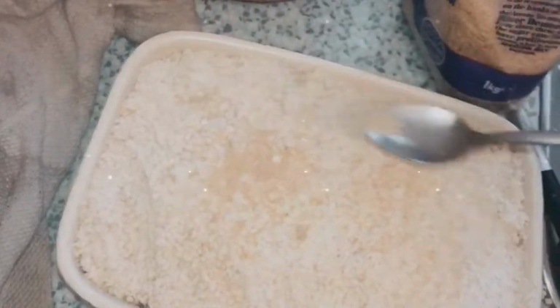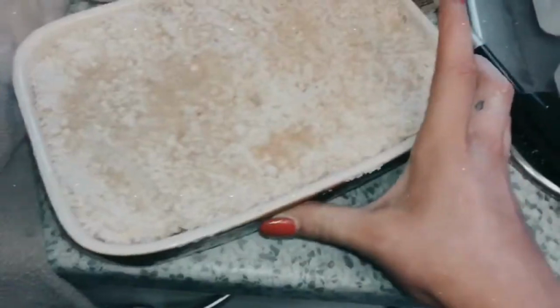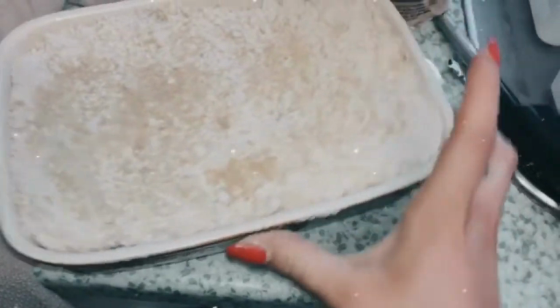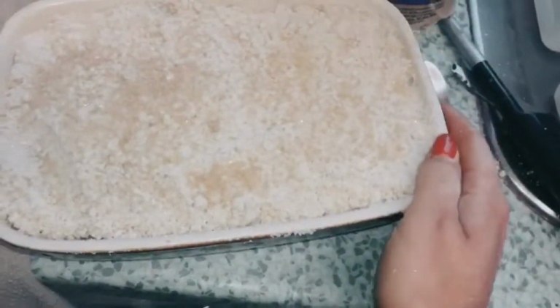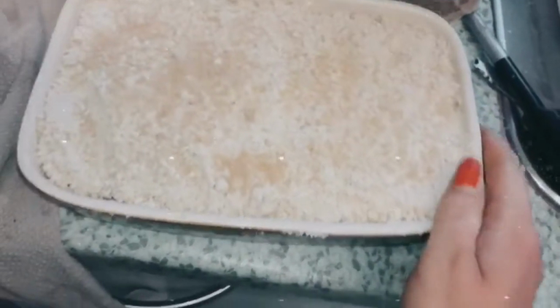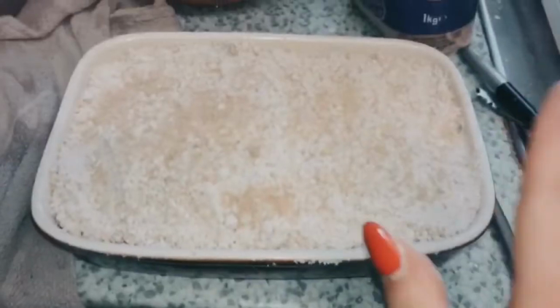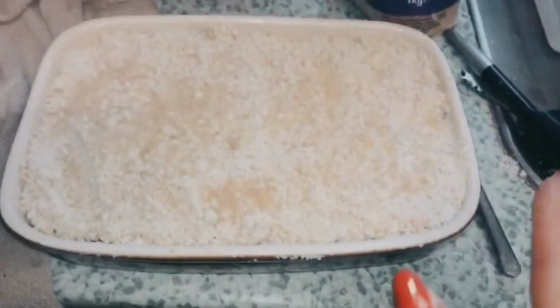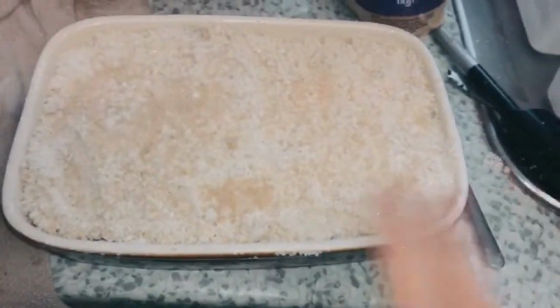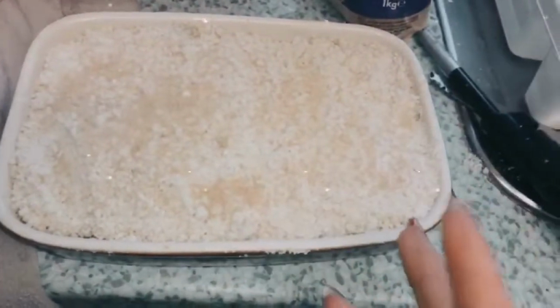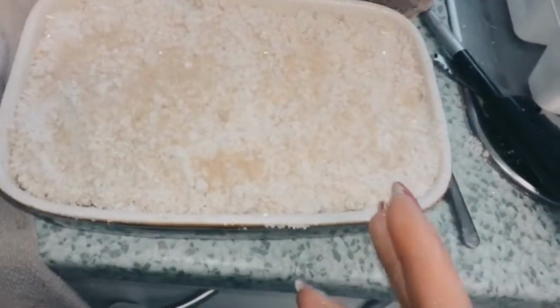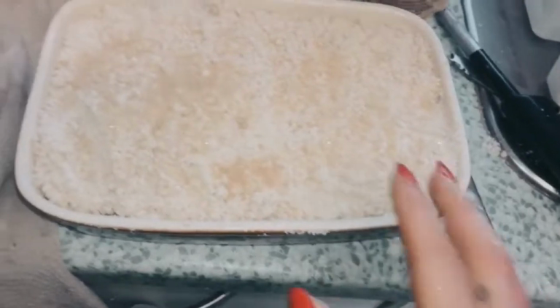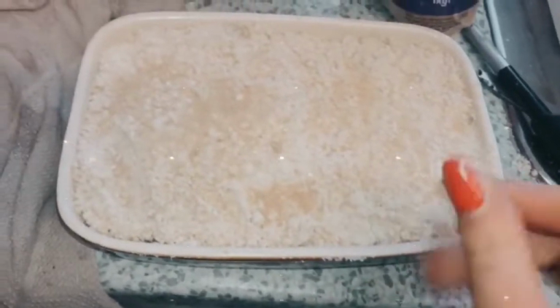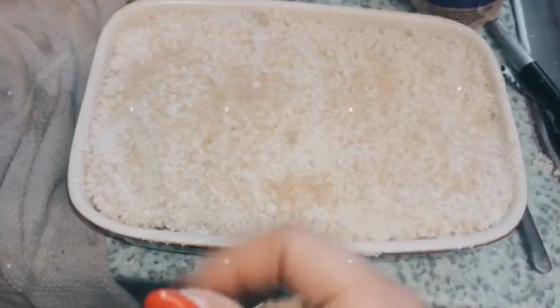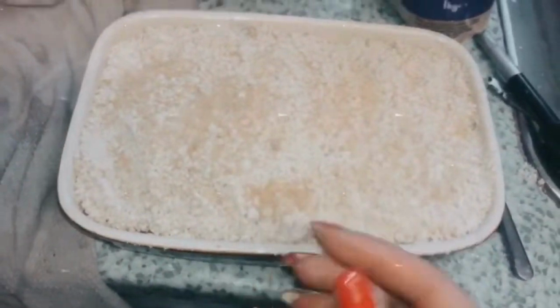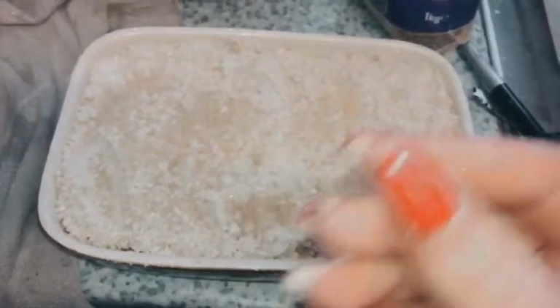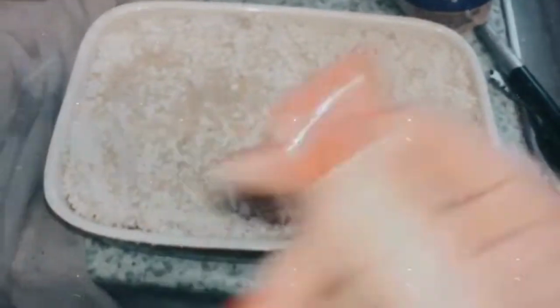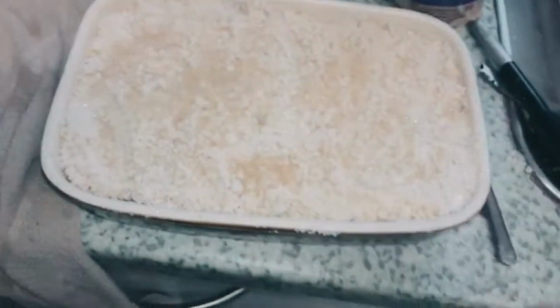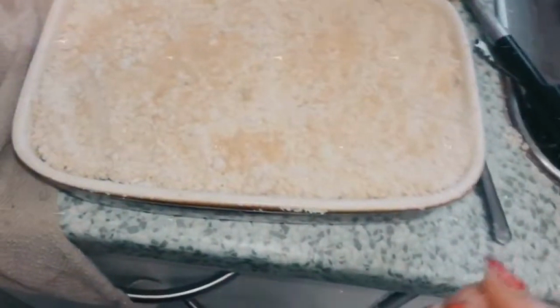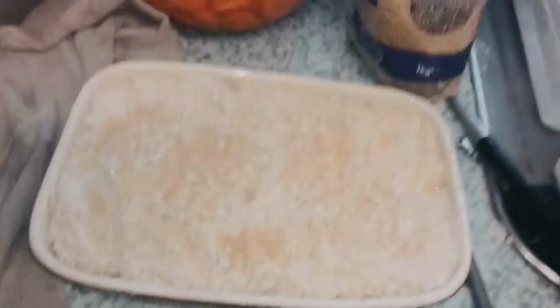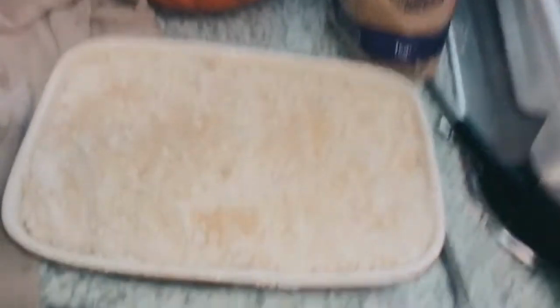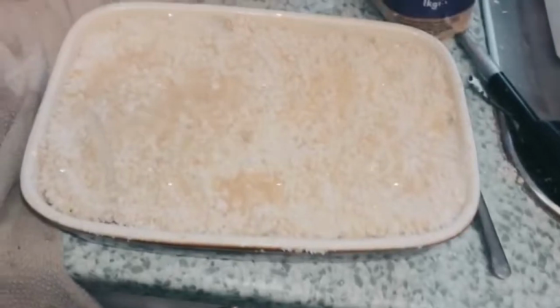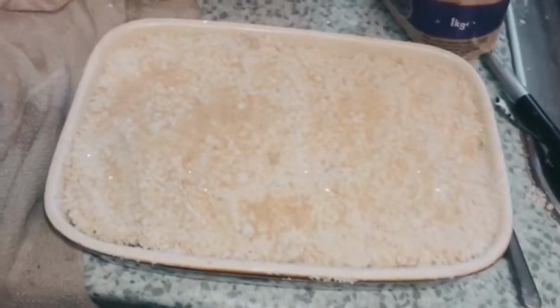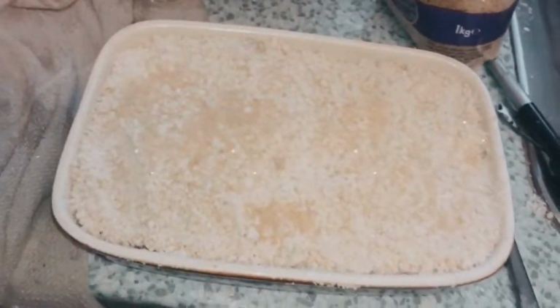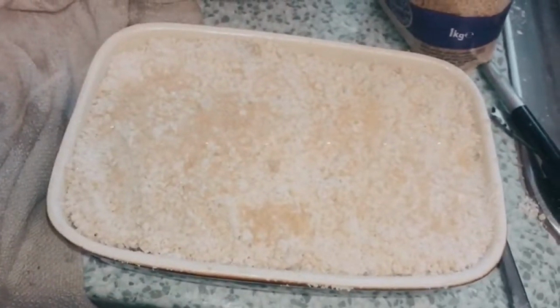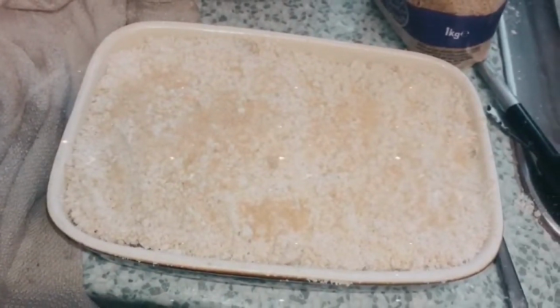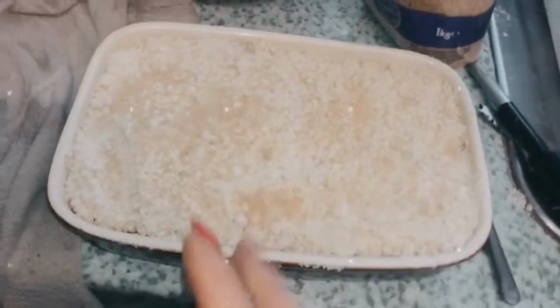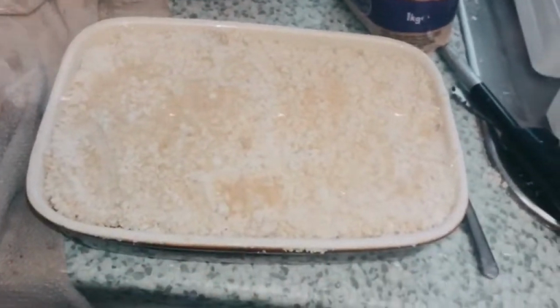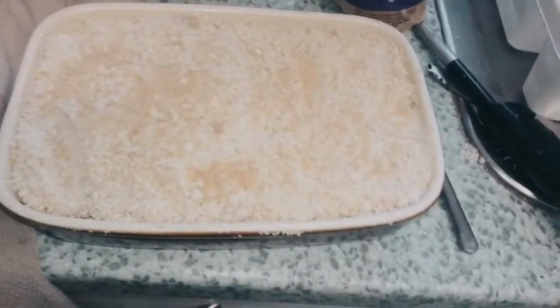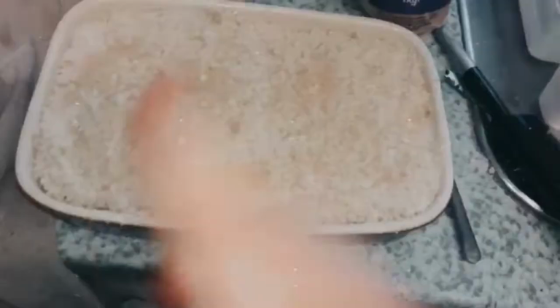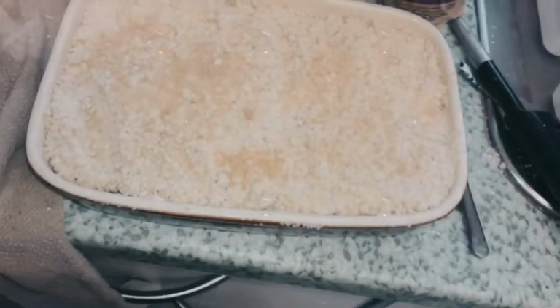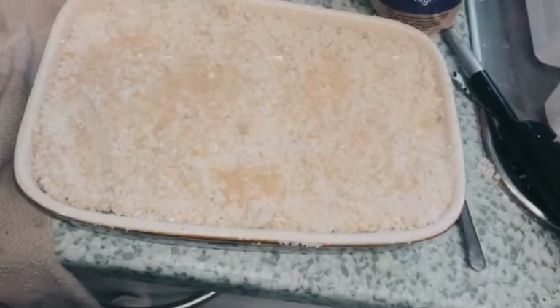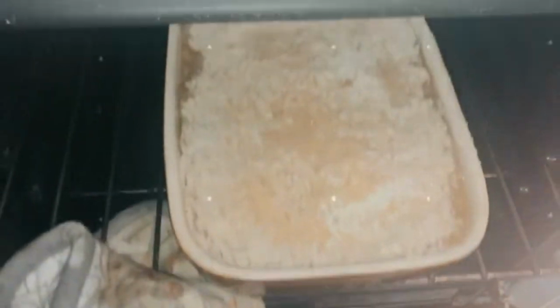Then just pop it in the oven for about 20 minutes. Check it after 20 minutes to make sure the top is starting to get nice and crispy and crumbly. I'm going to pop it in now for 20 minutes — maybe 15 — we'll see how it goes, and then I'll show you what it looks like.